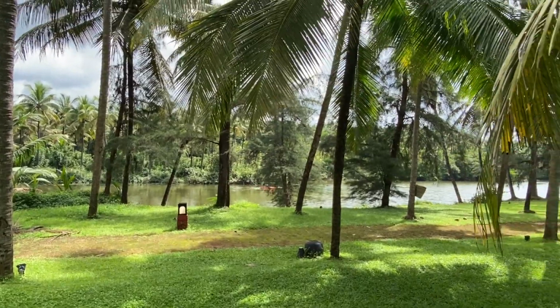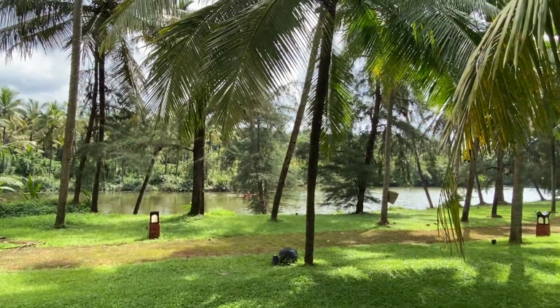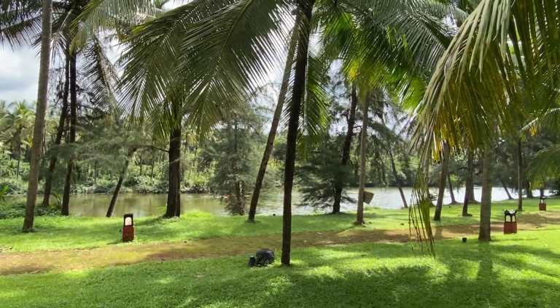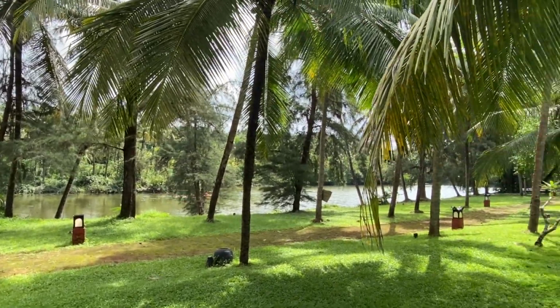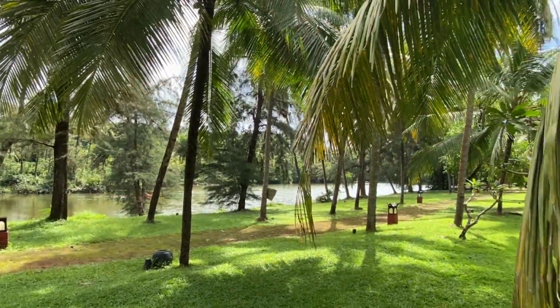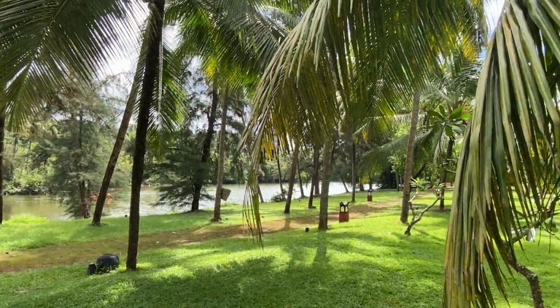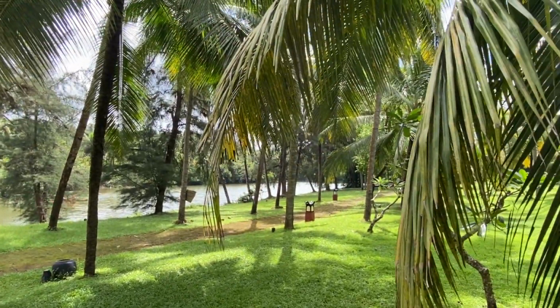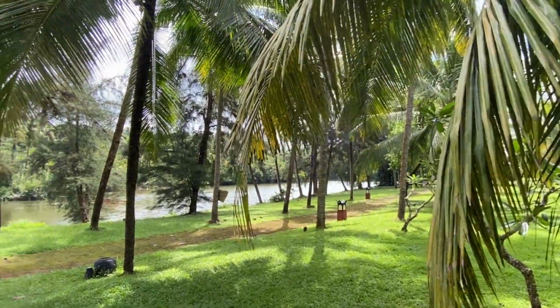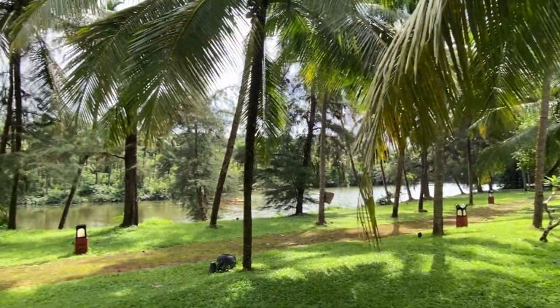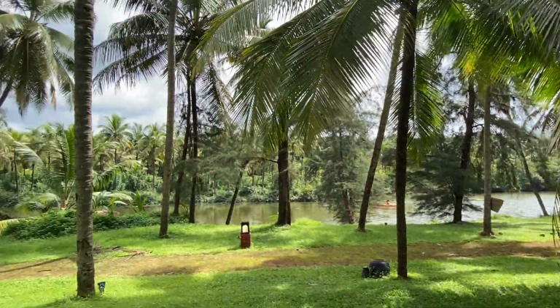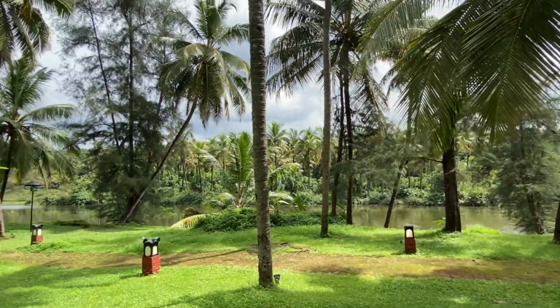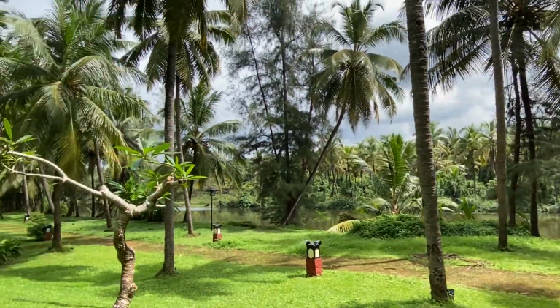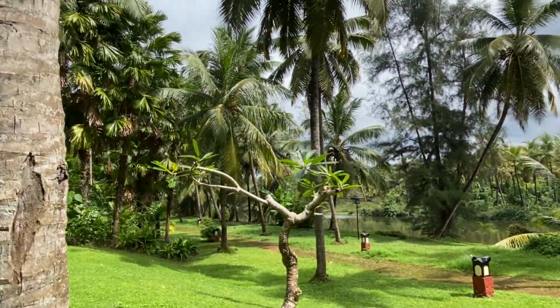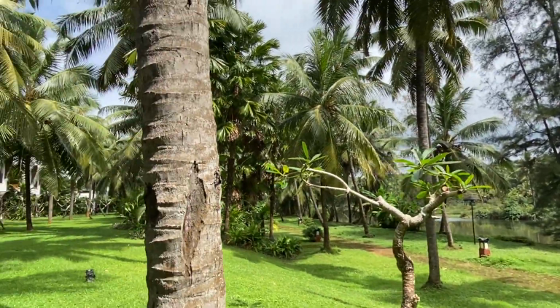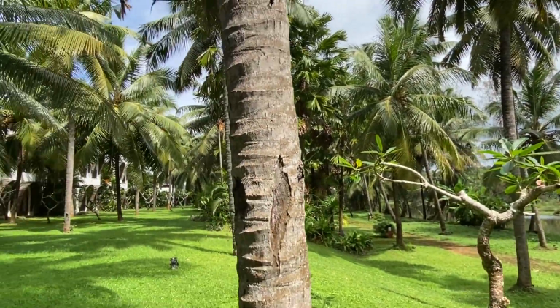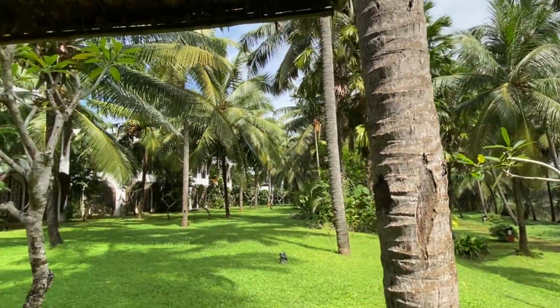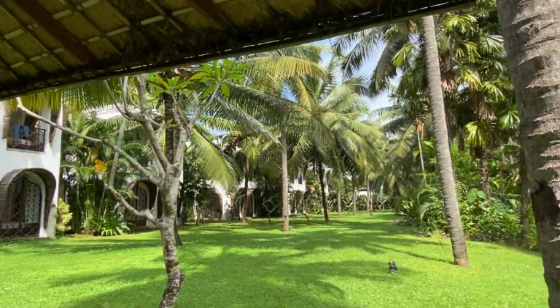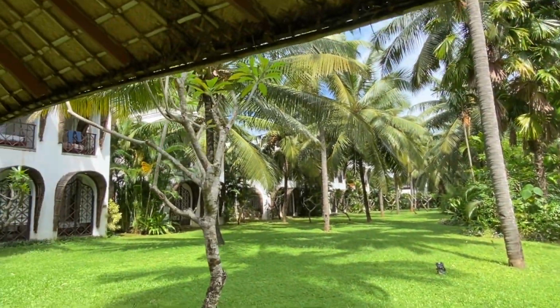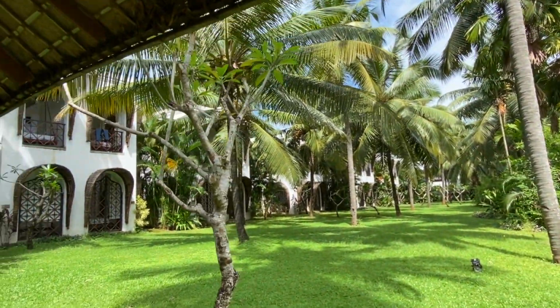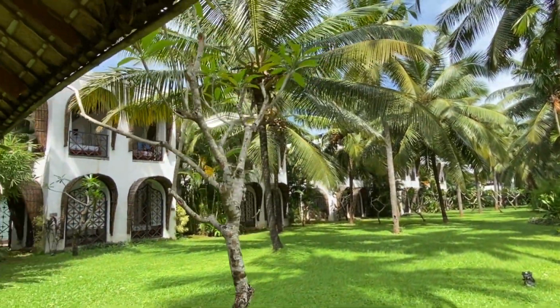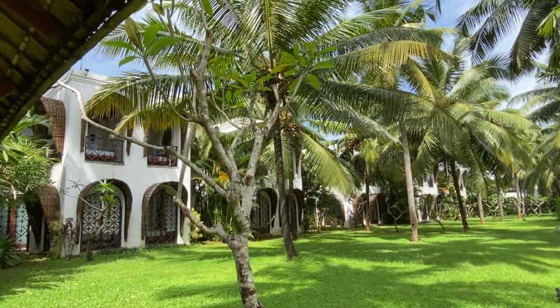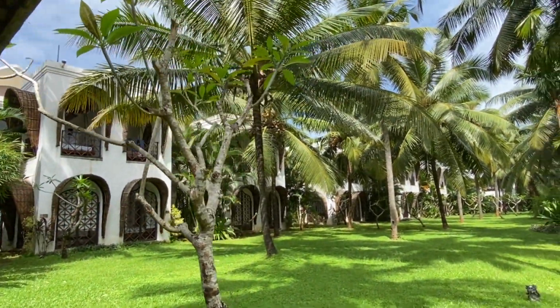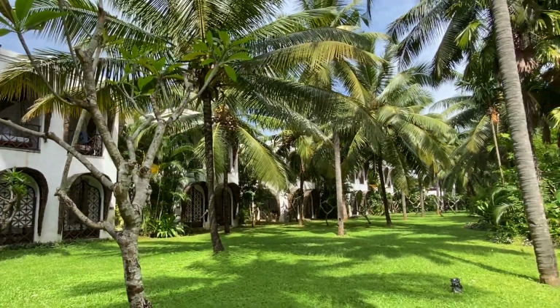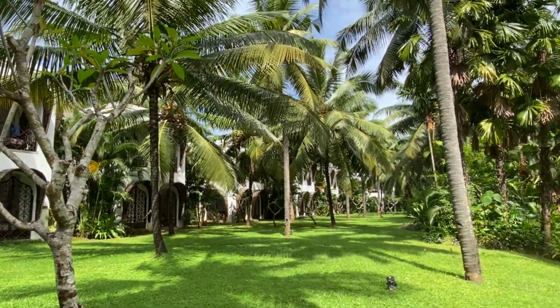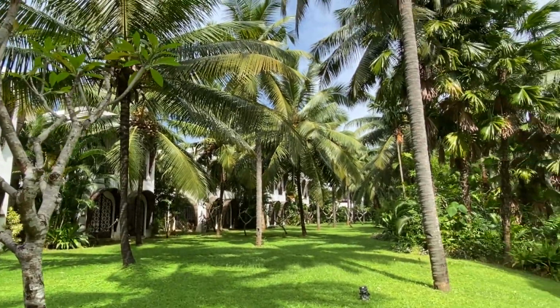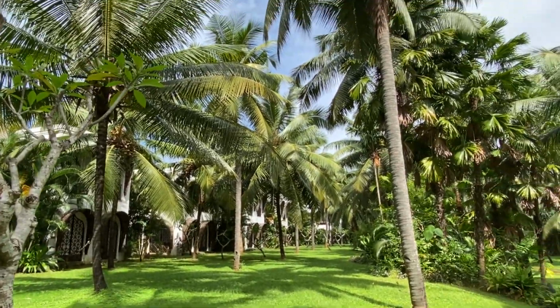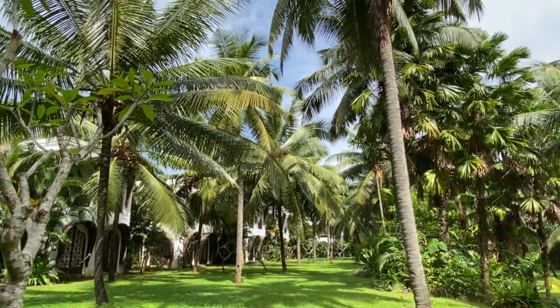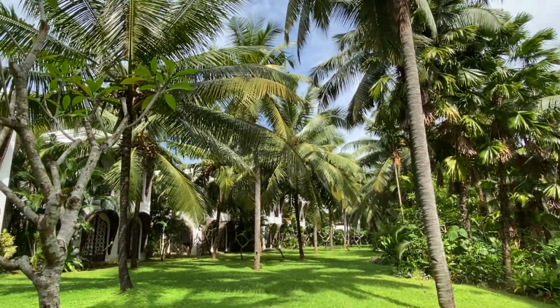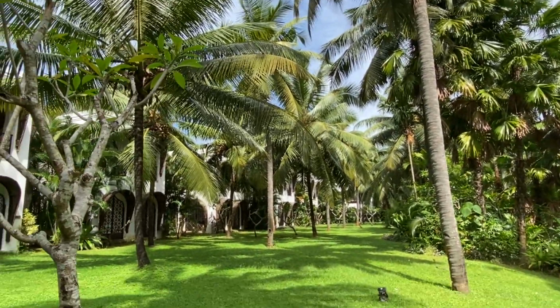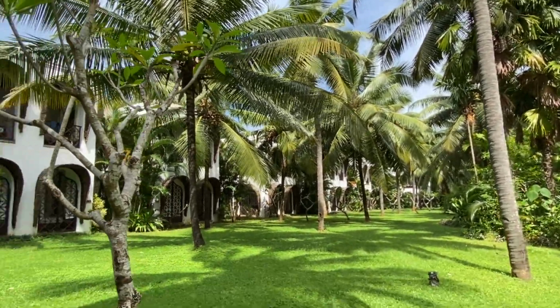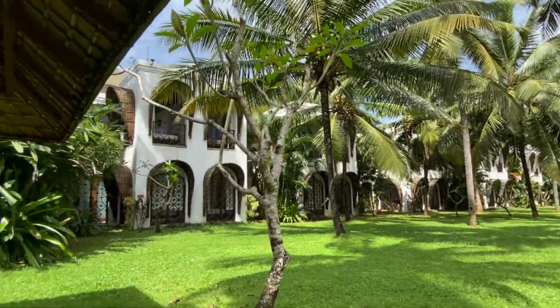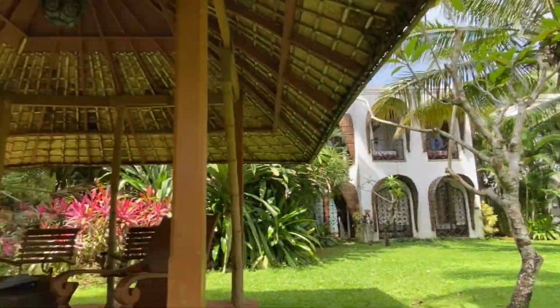There are other activities like paintball, archery, Bekal Fort cycling, nature trek, and backwater sunset cruising, which you might need to book in advance. There are indoor games as well.